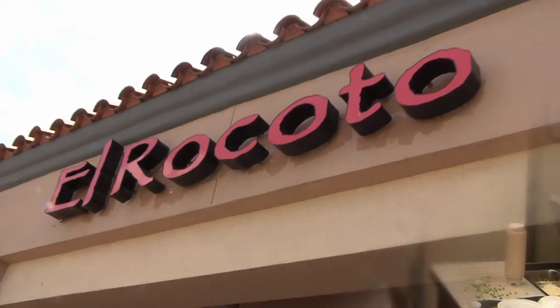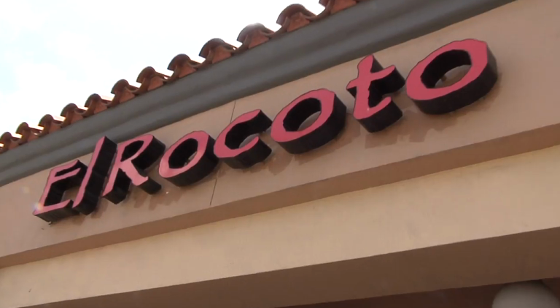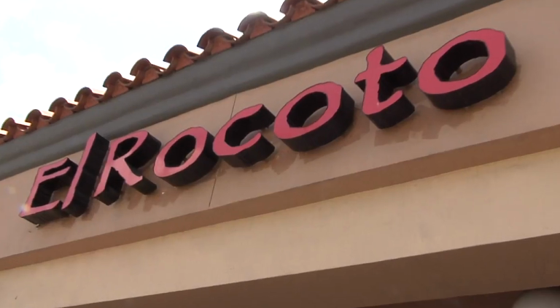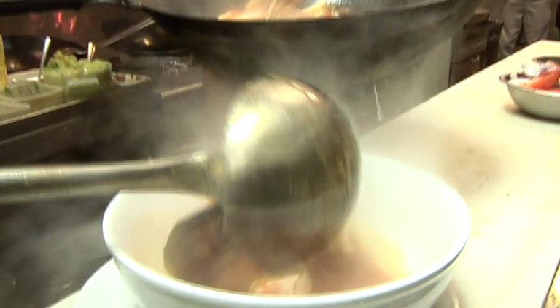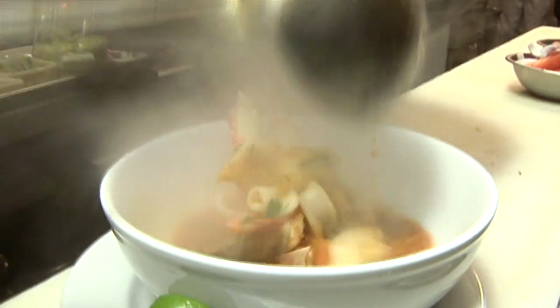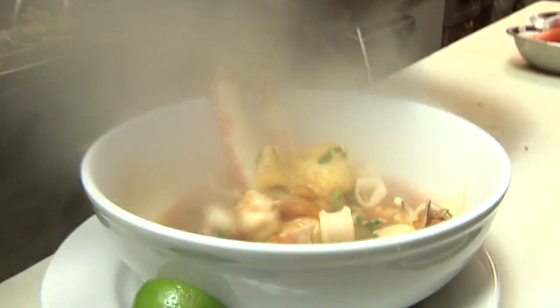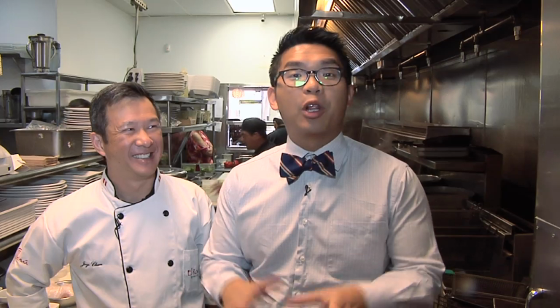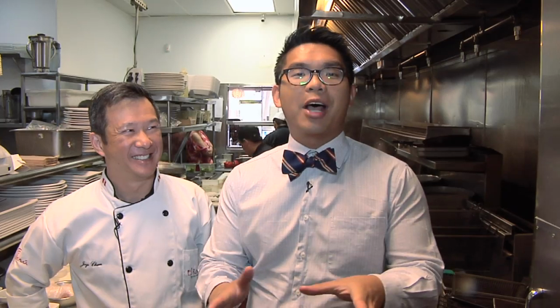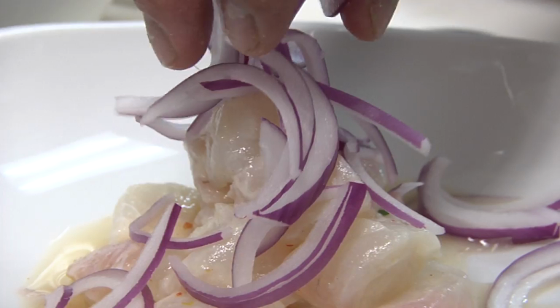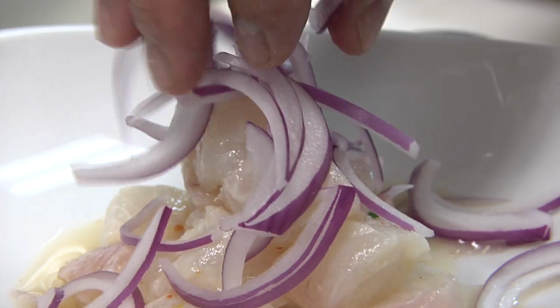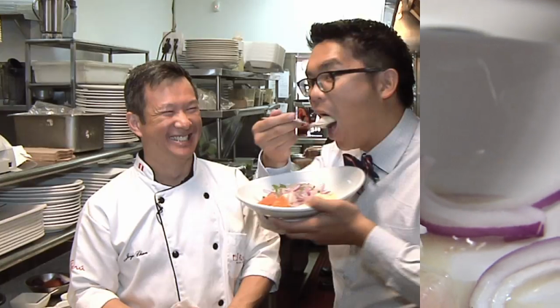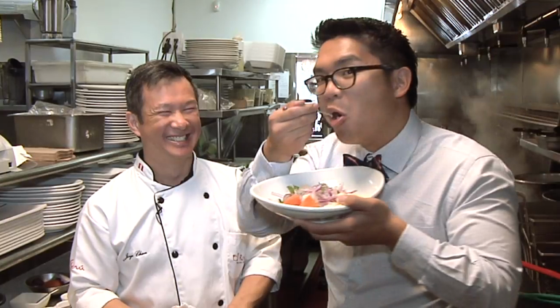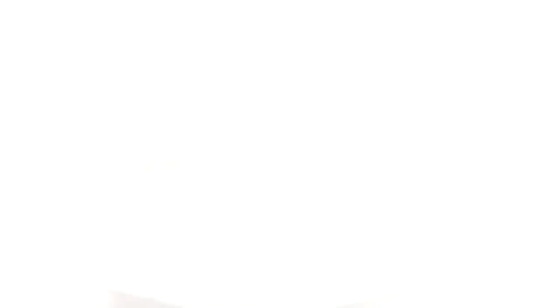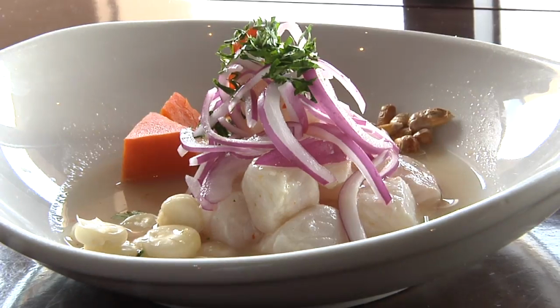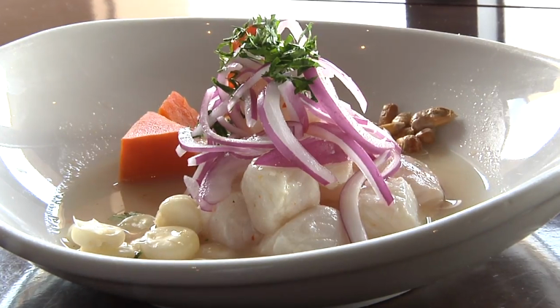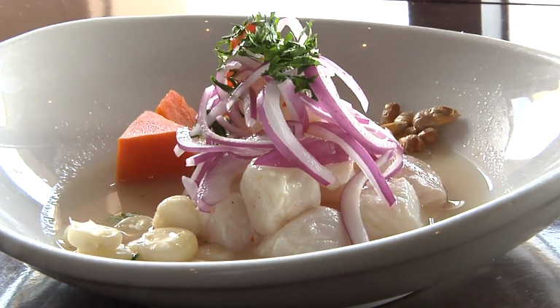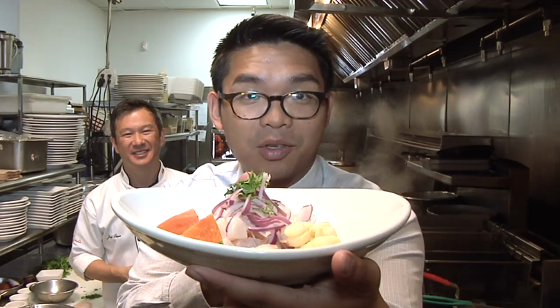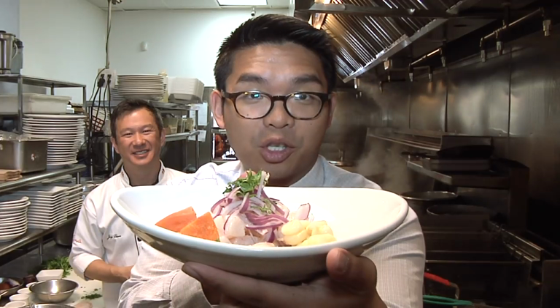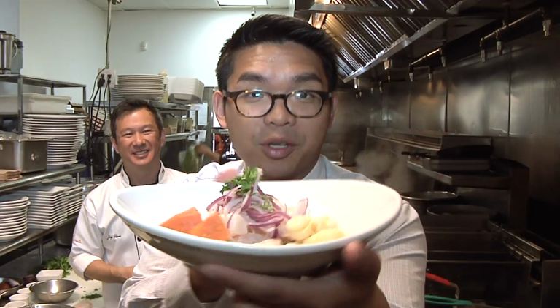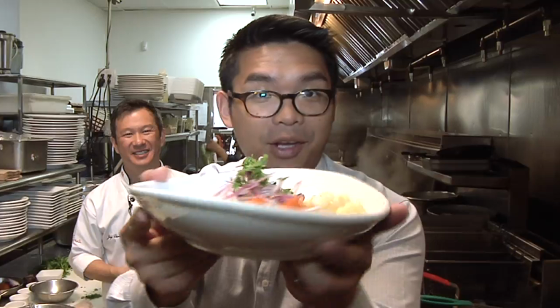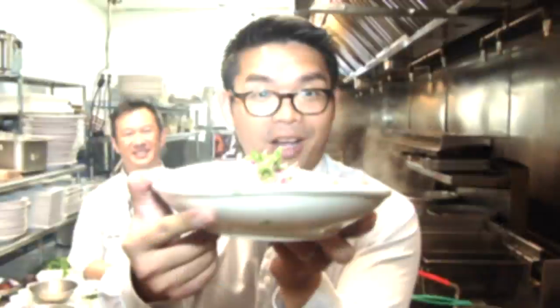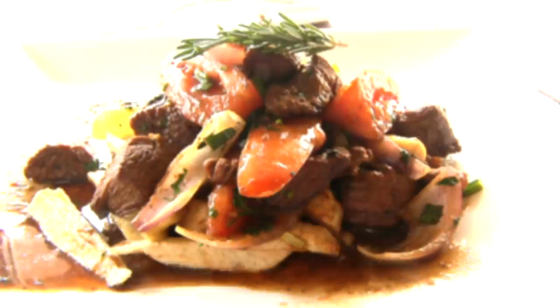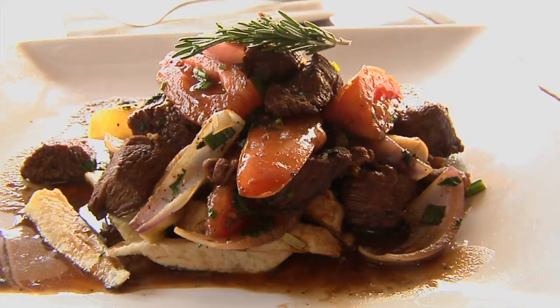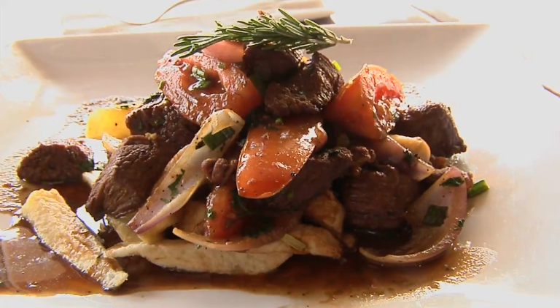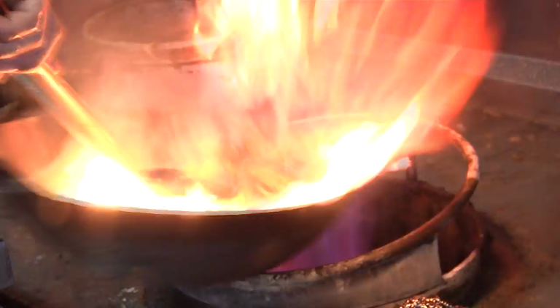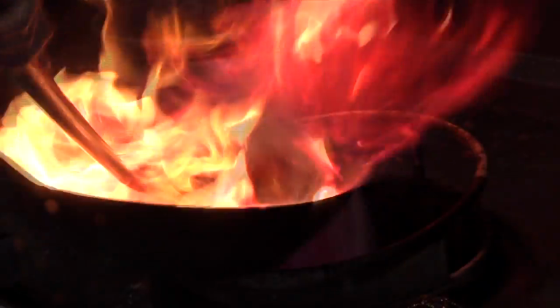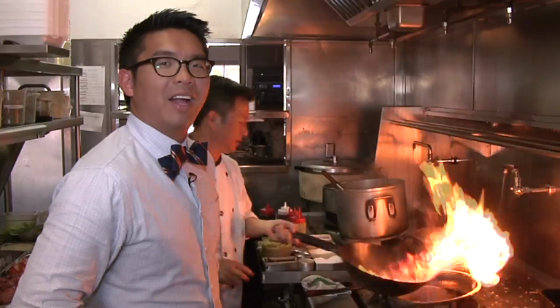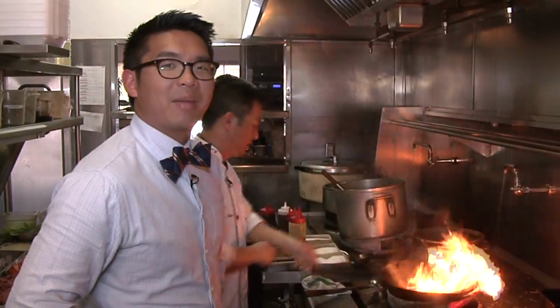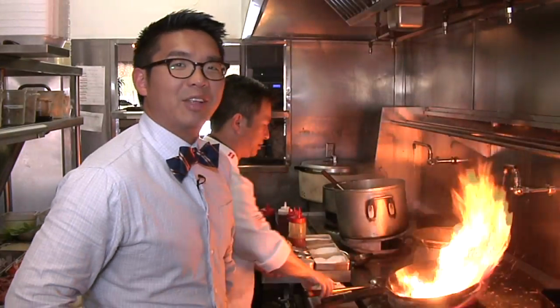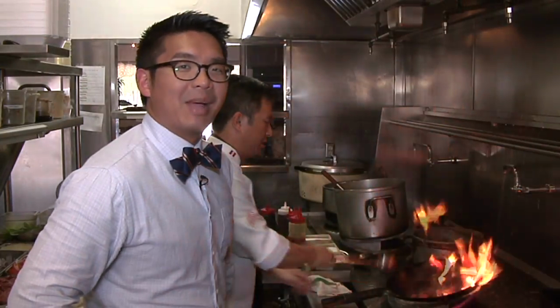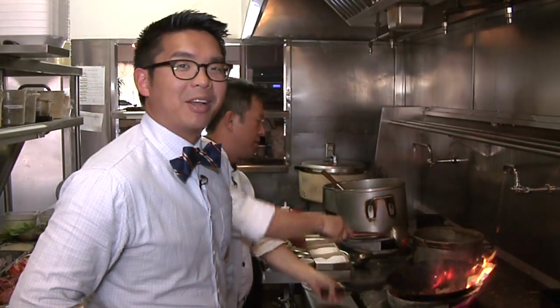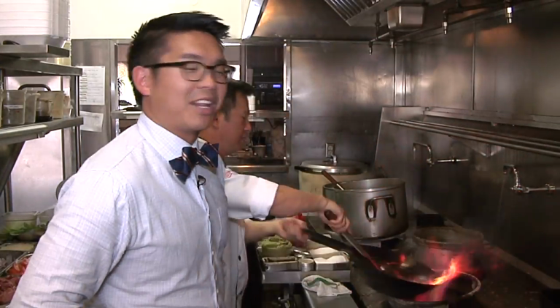We're in the El Ricocho kitchen and we're going to learn how to make the ceviche pescado. This is a super ceviche. Lomo saltado. I think you might lose some eyebrows today.